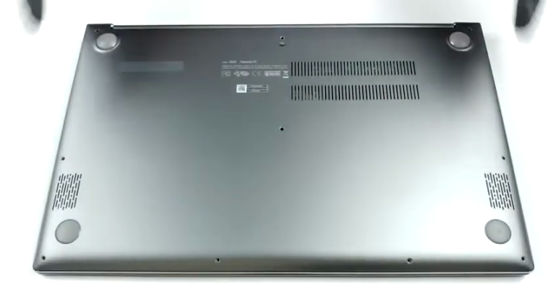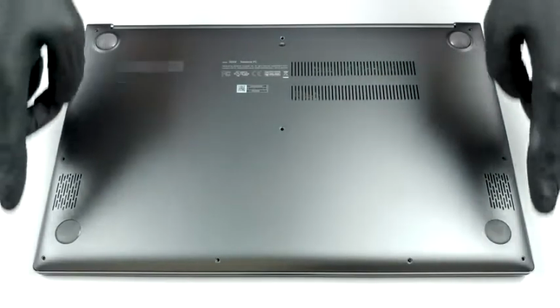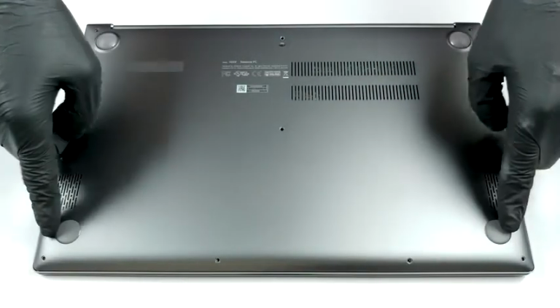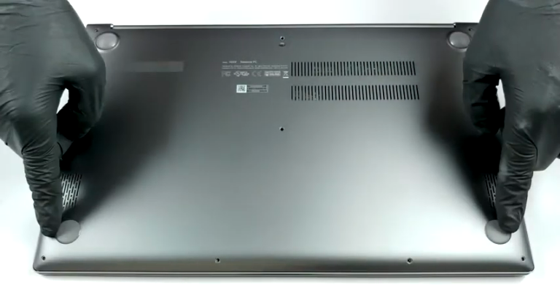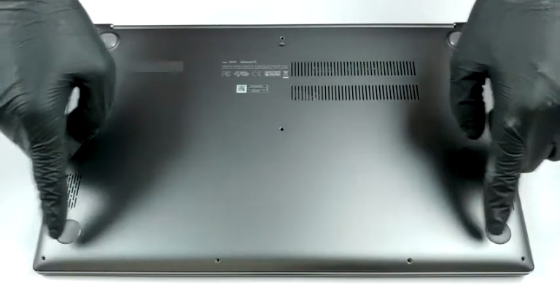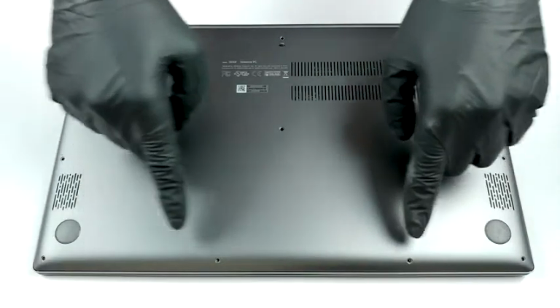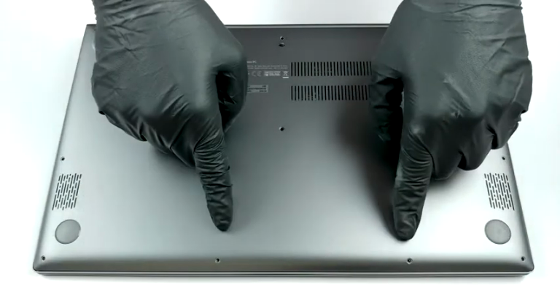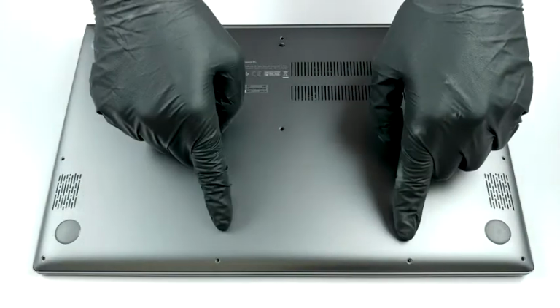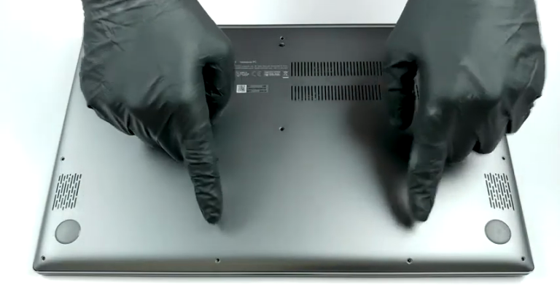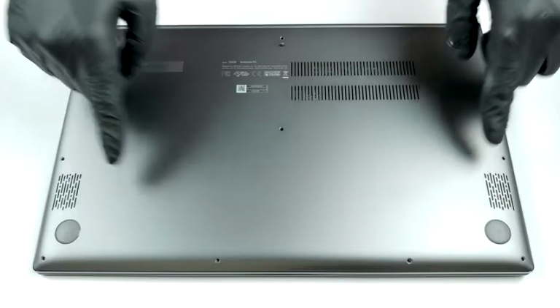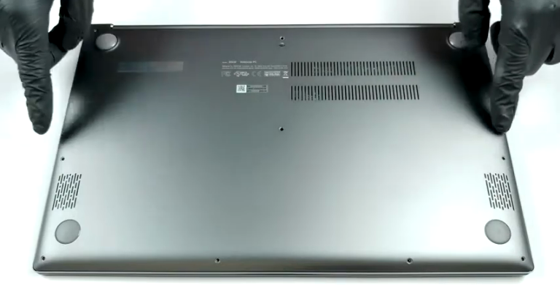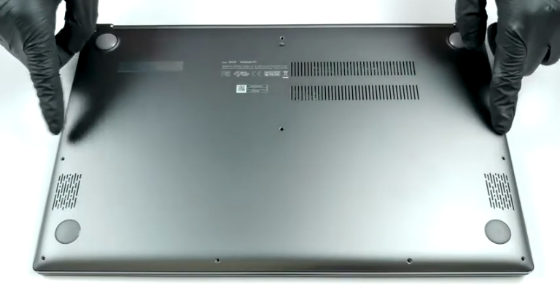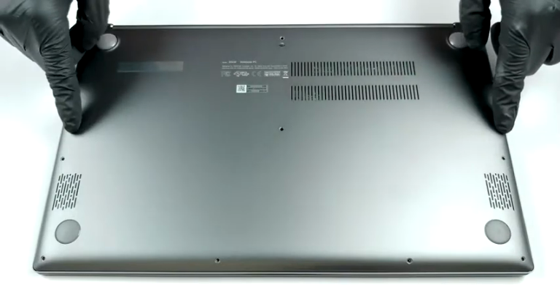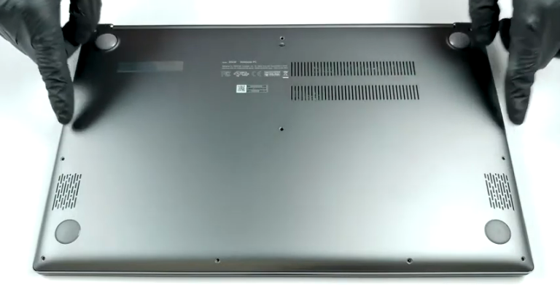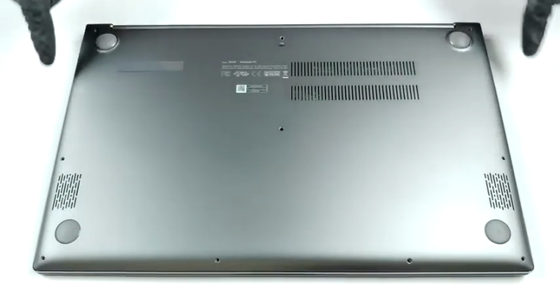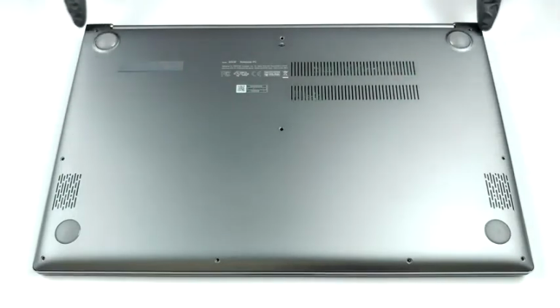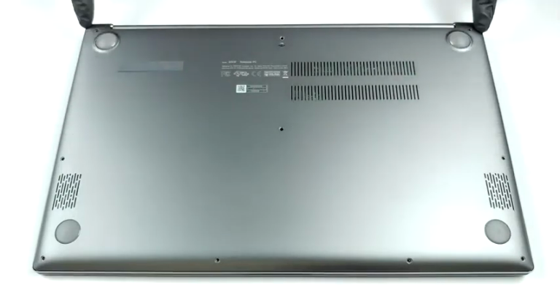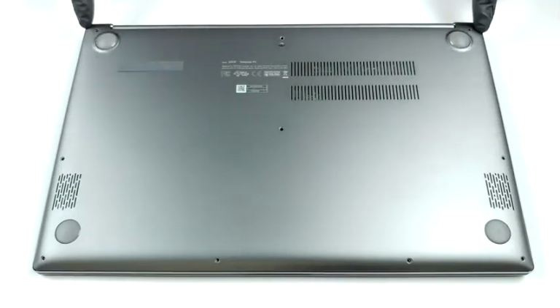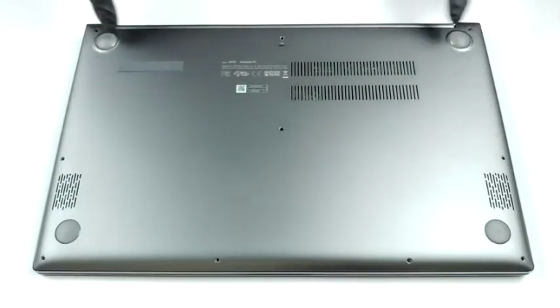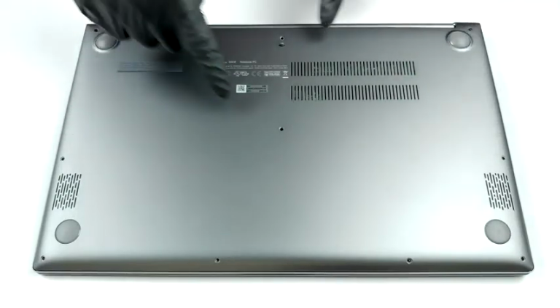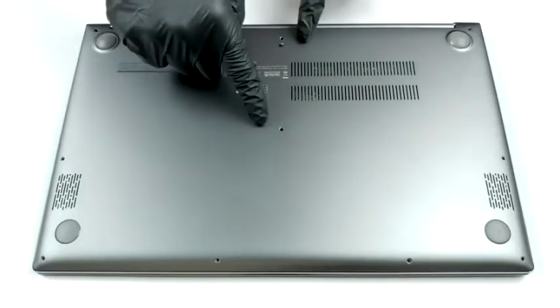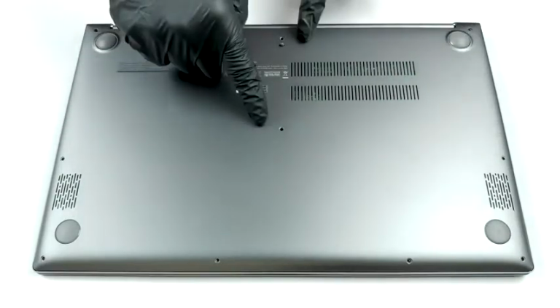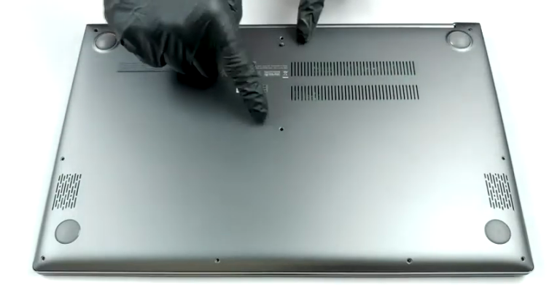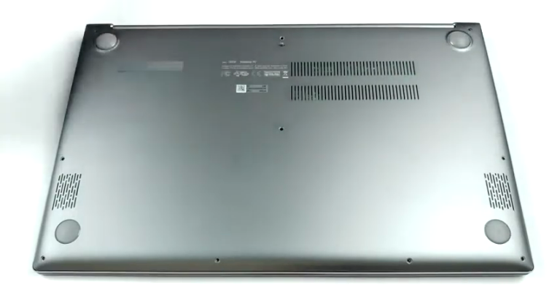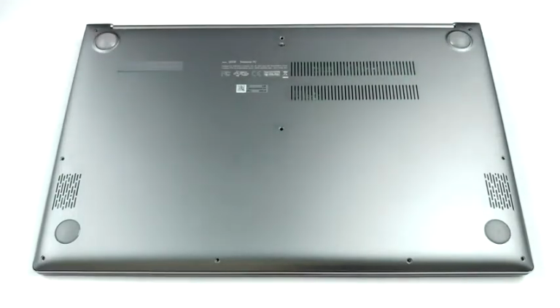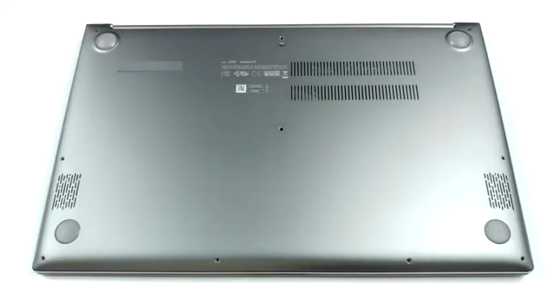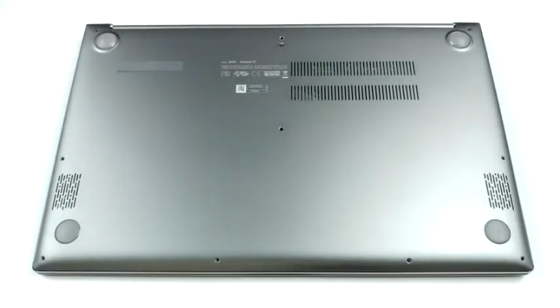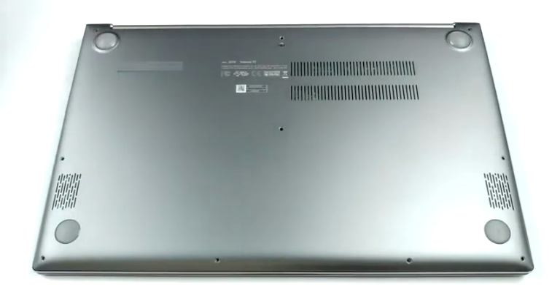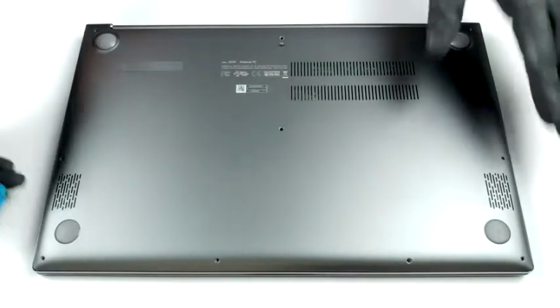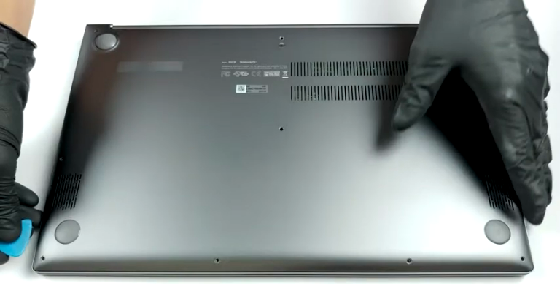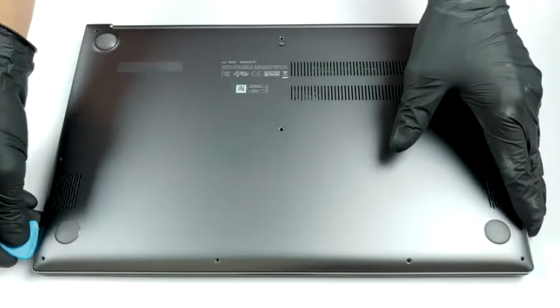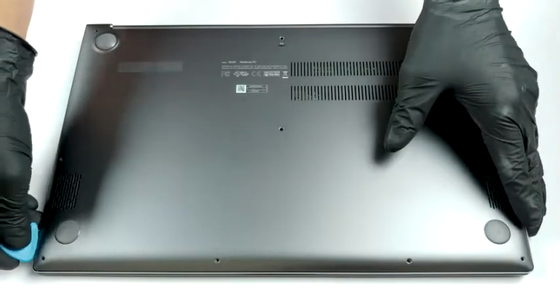Hello, this is Laptop Media, and today we will show you how to open the Asus Vivobook S15 S533 and what's inside of it.